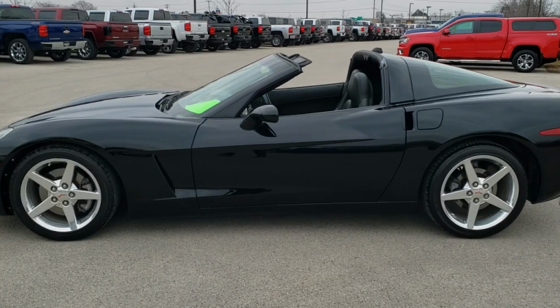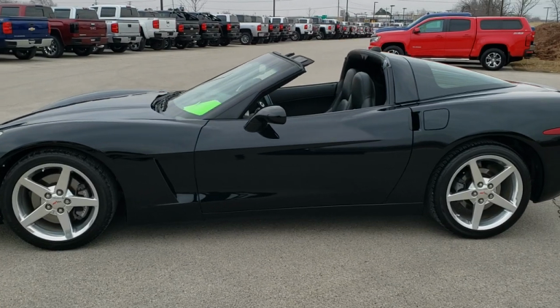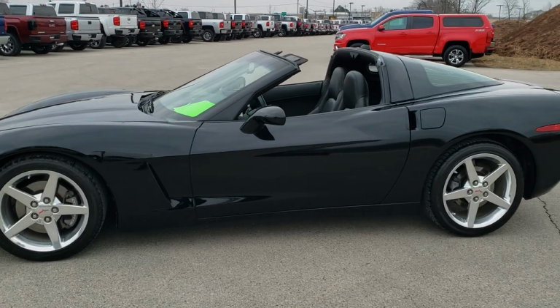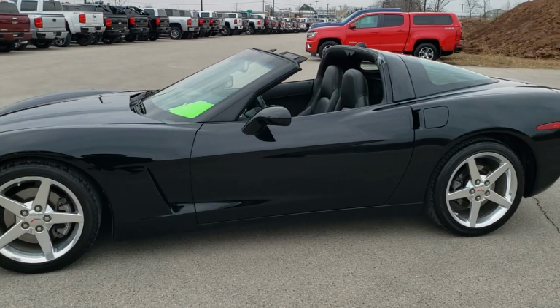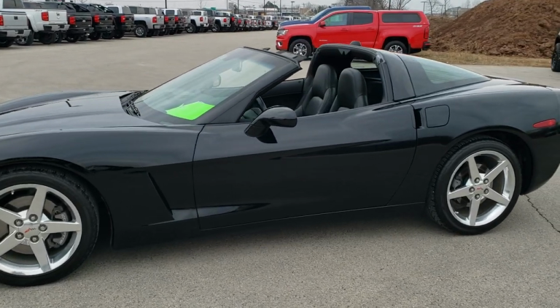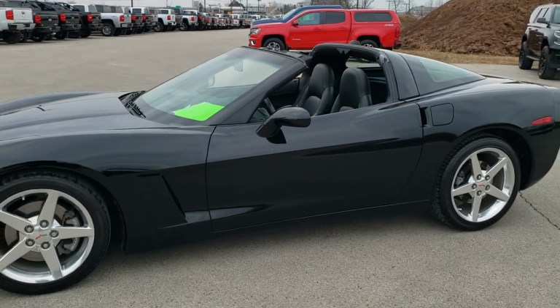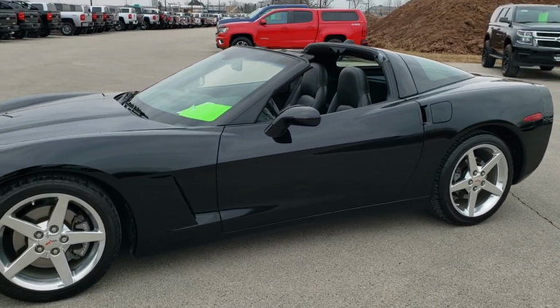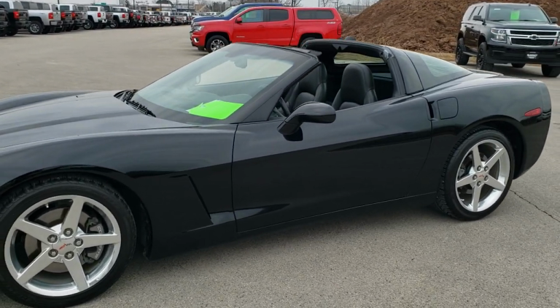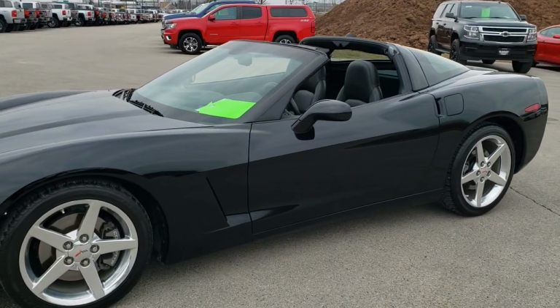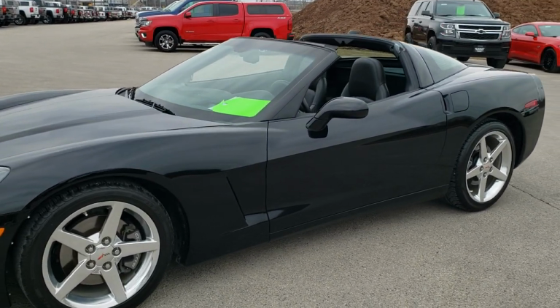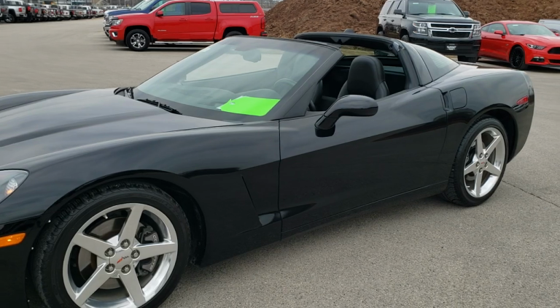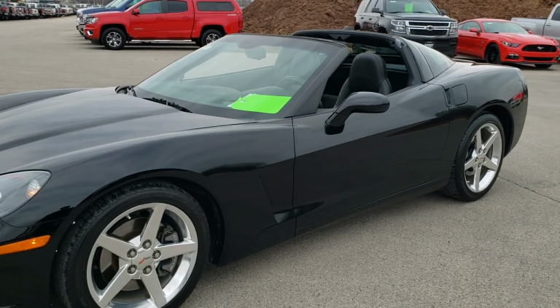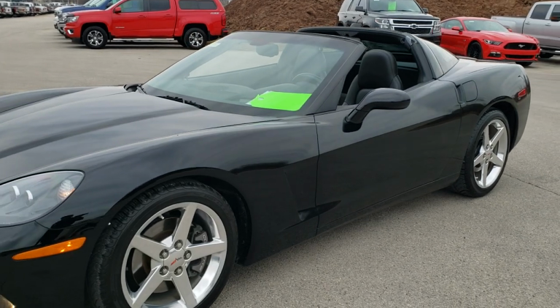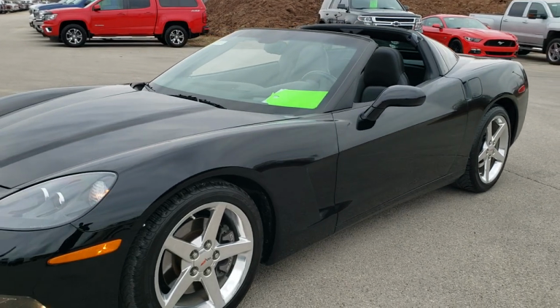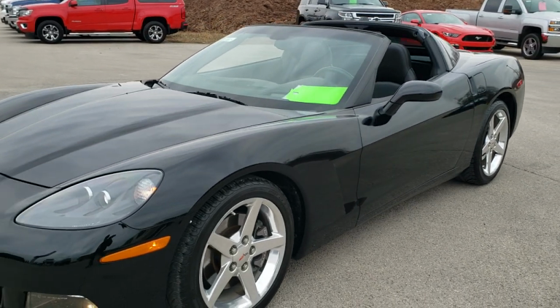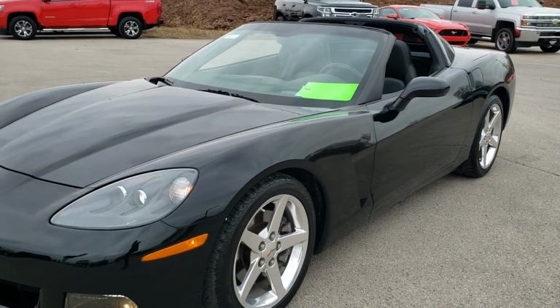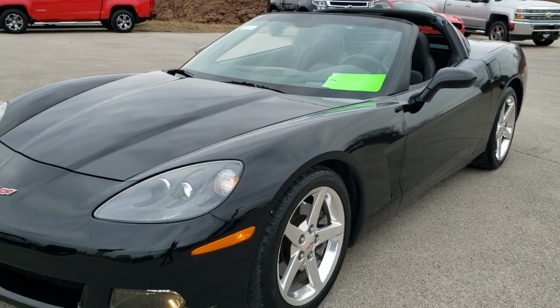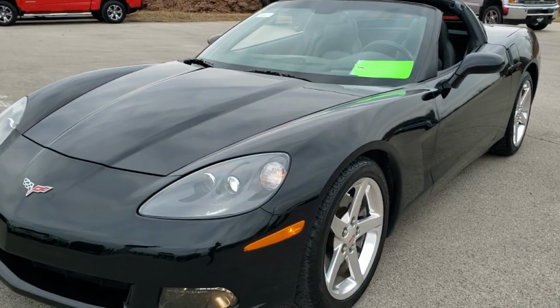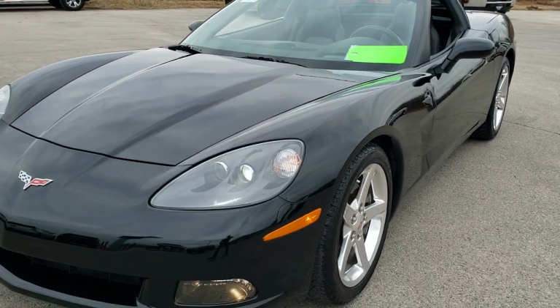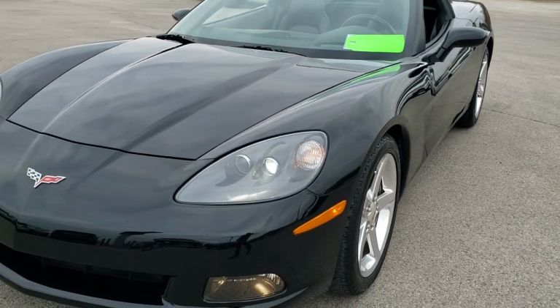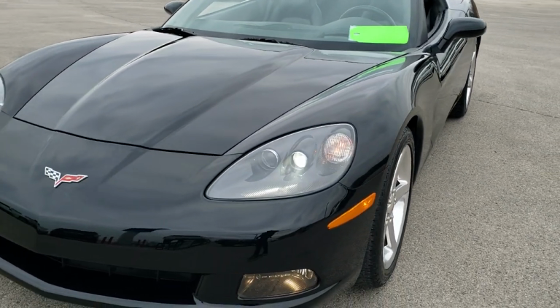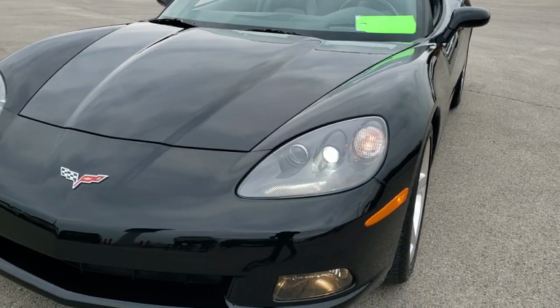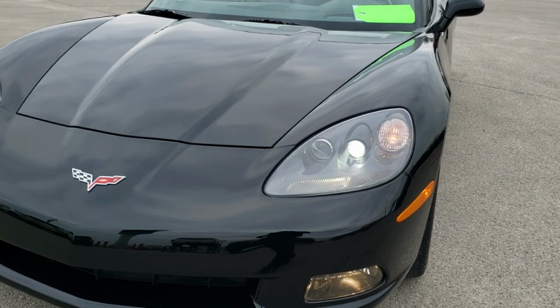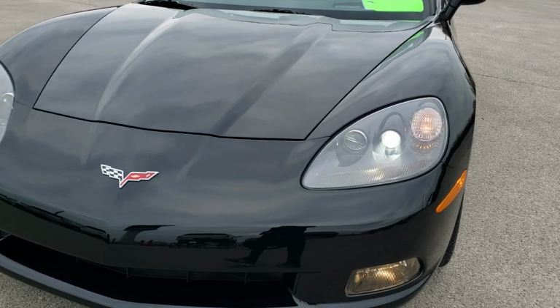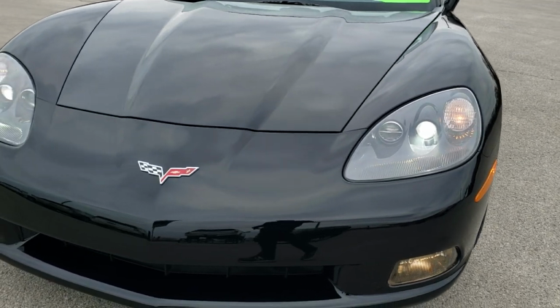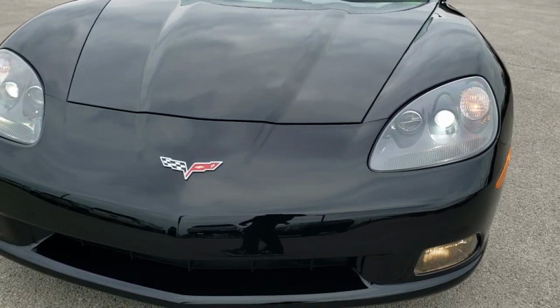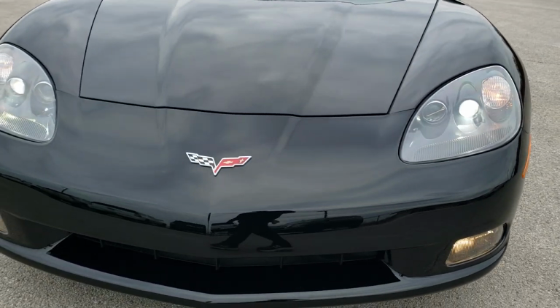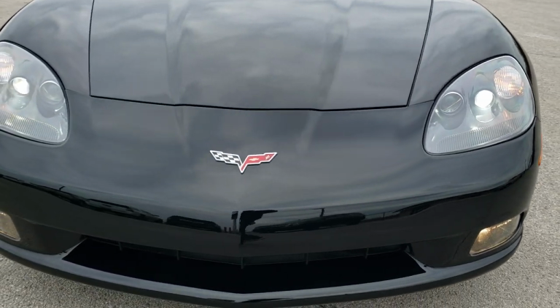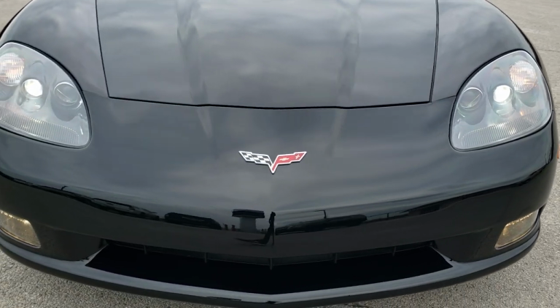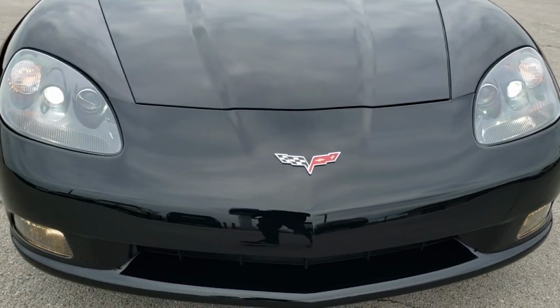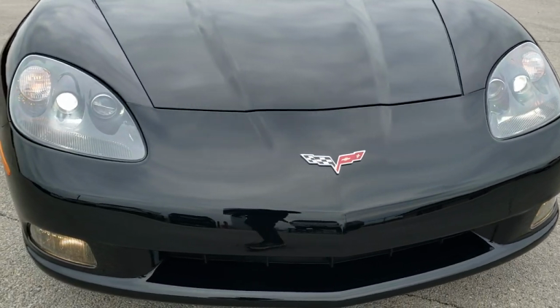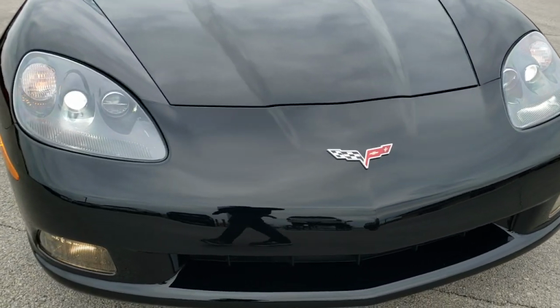This is stock number 10604. We are here at Summit Automotive in Fond du Lac, Wisconsin, your new and used sports car headquarters. Today we are checking out this super clean 2005 Chevy Corvette.